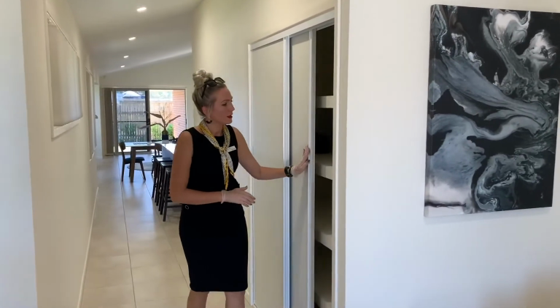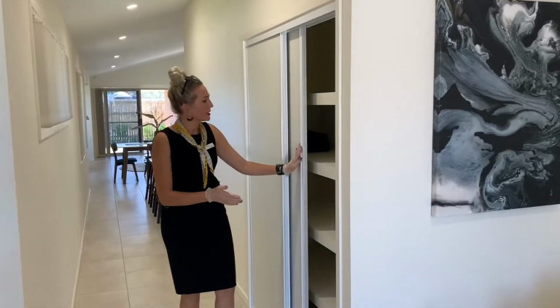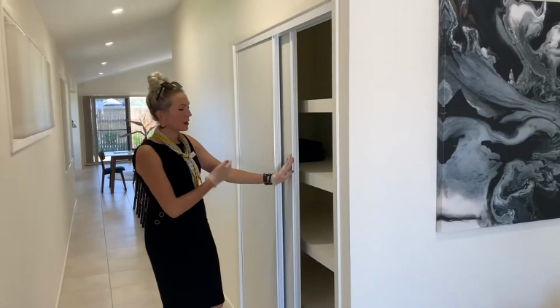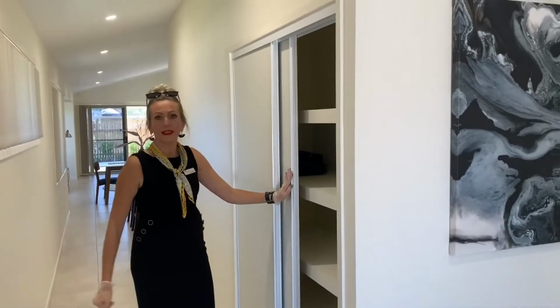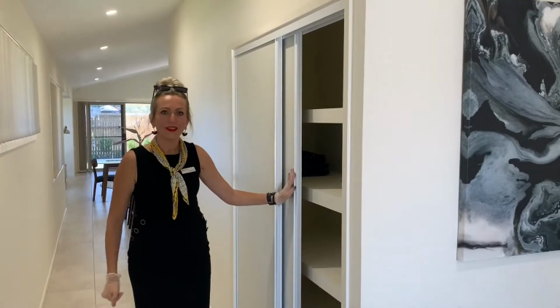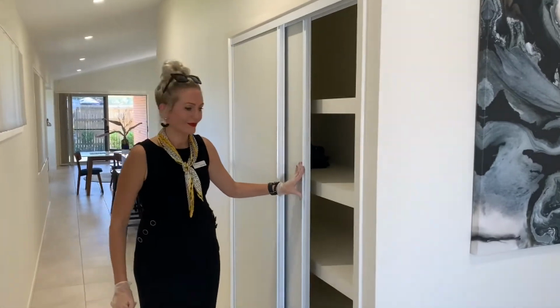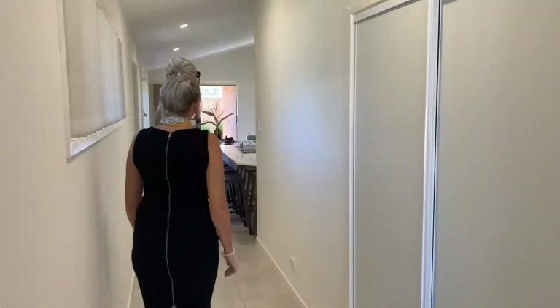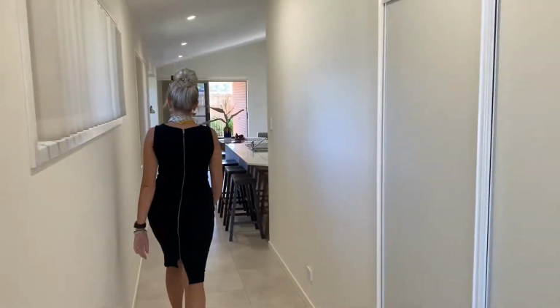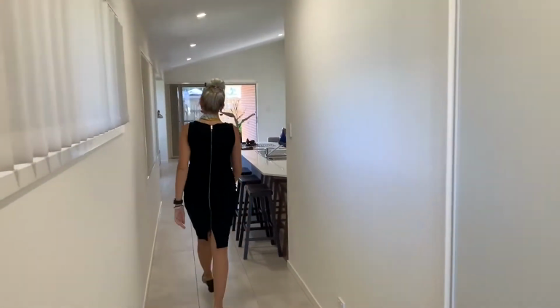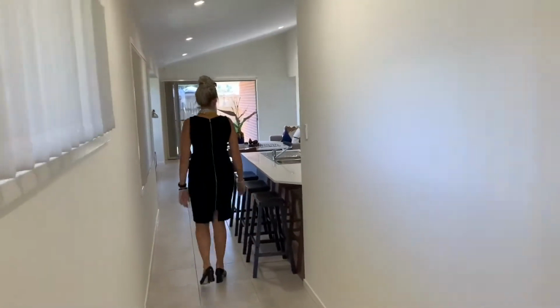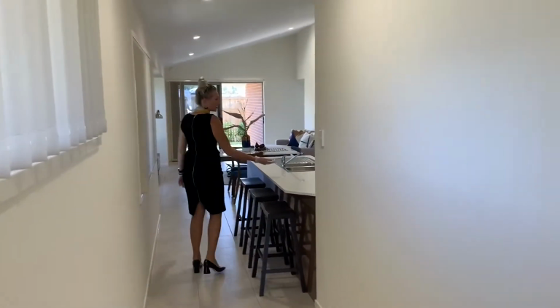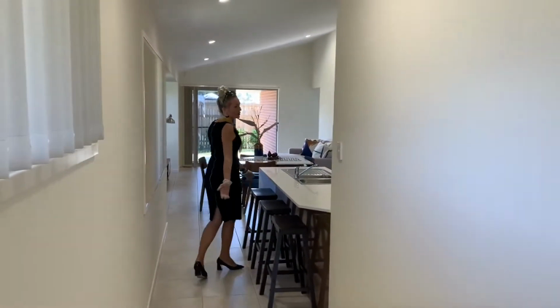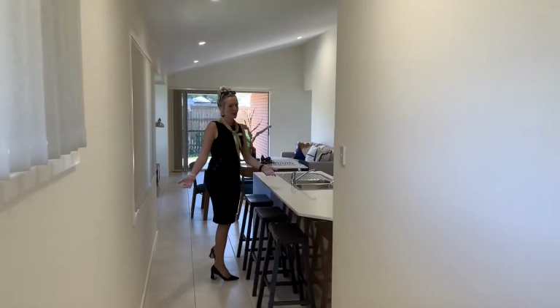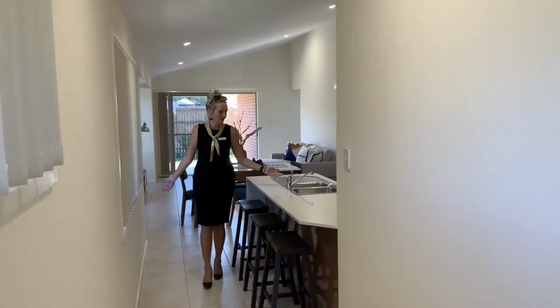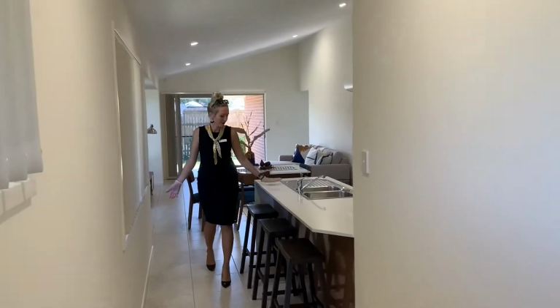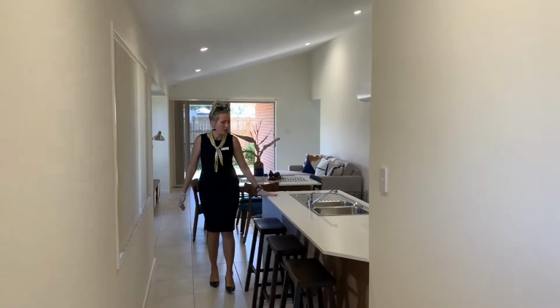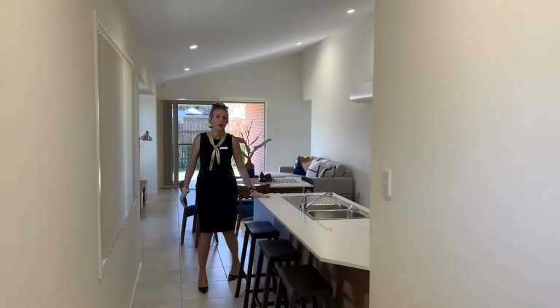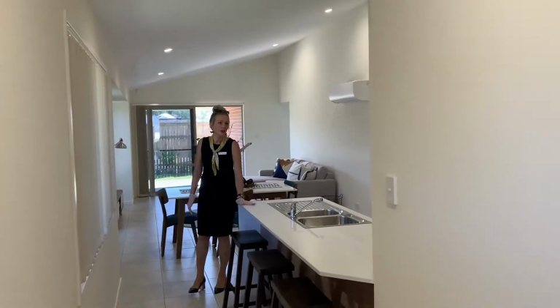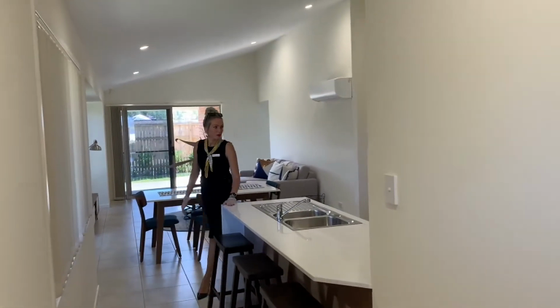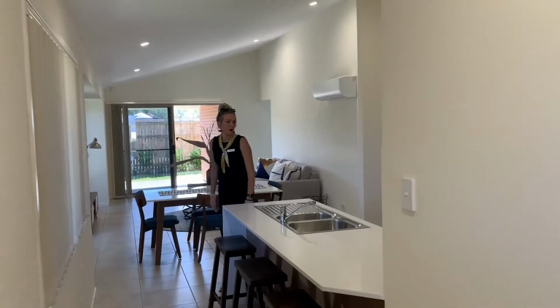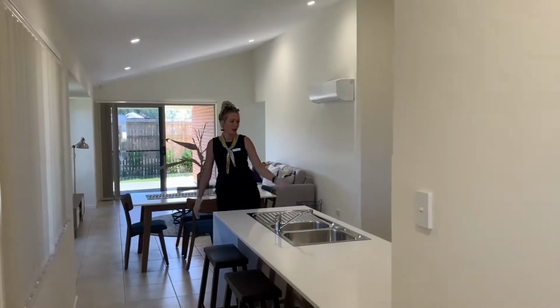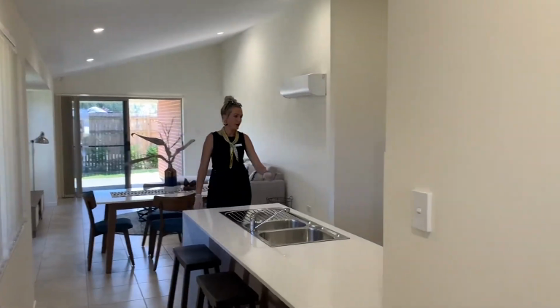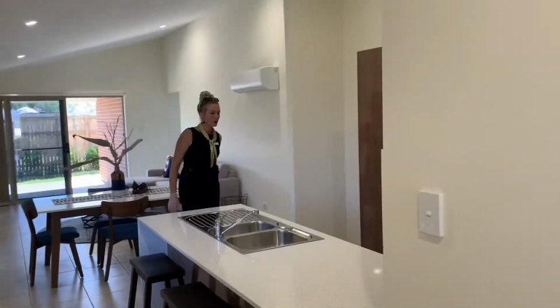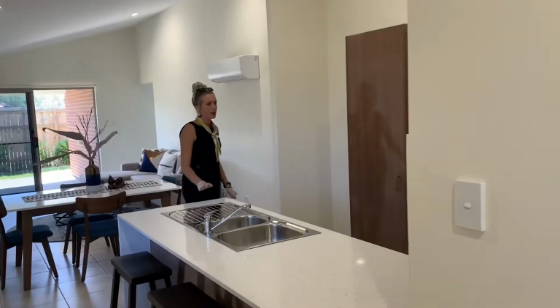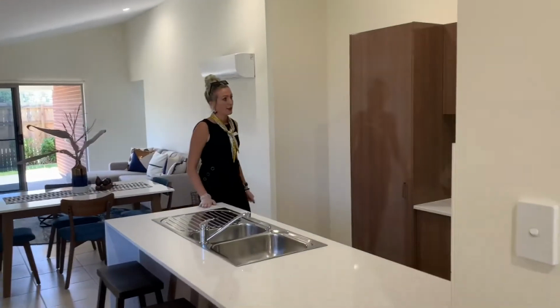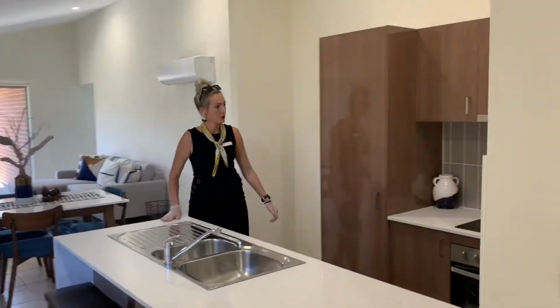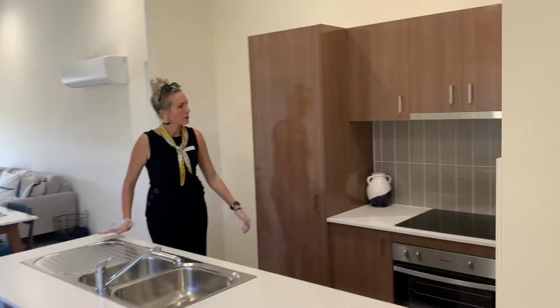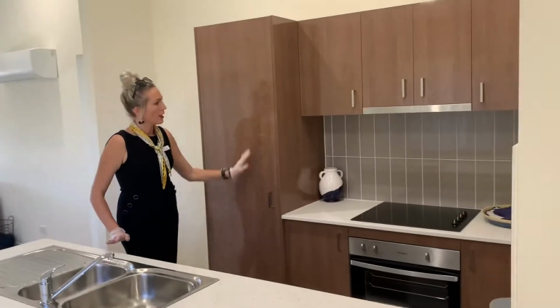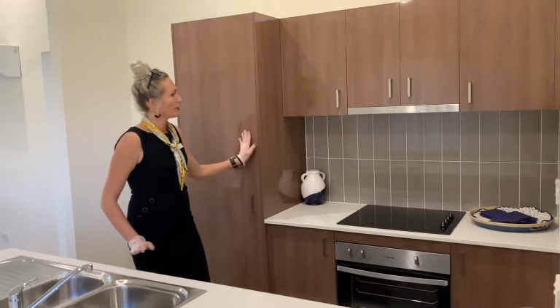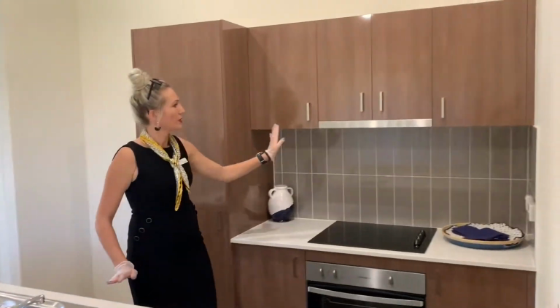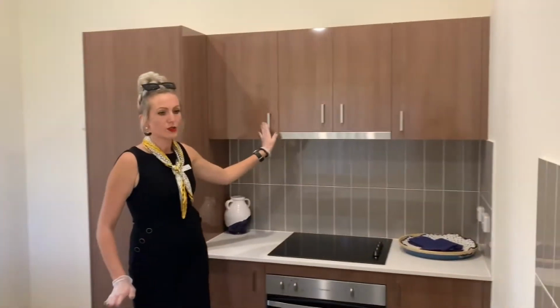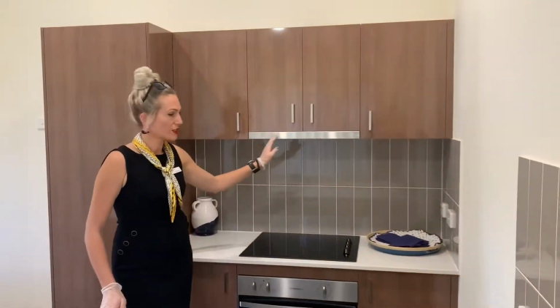Nice big double linen cupboard. Straight to the kitchen — beautiful stone bench tops, dishwasher, electric cooktop, lovely cupboards, and plenty of storage space.